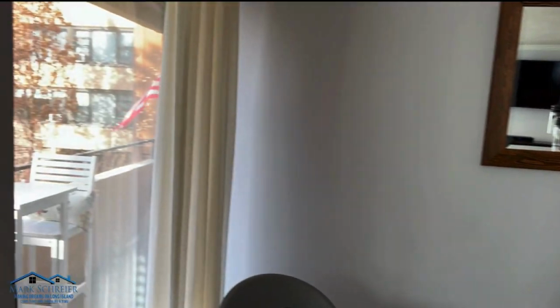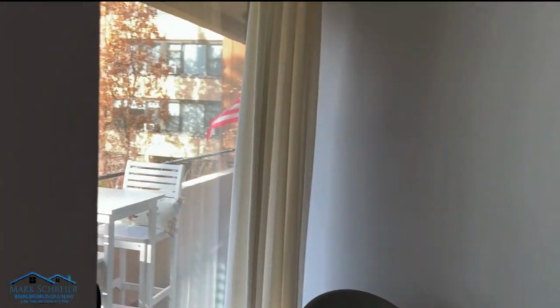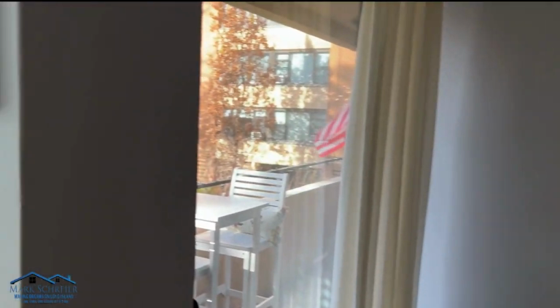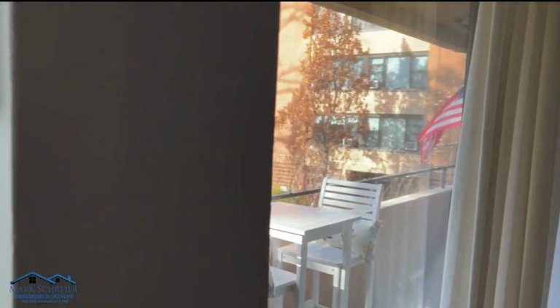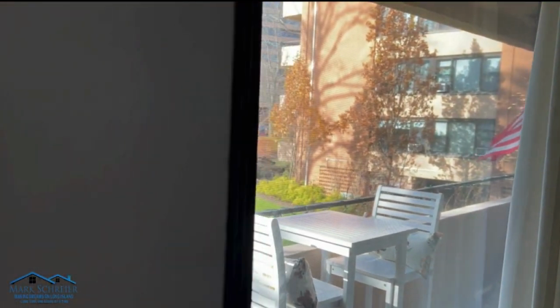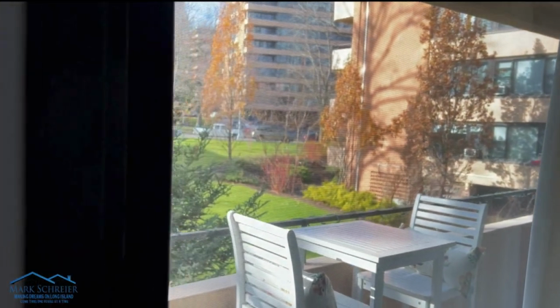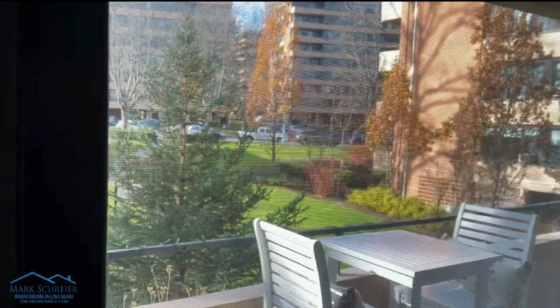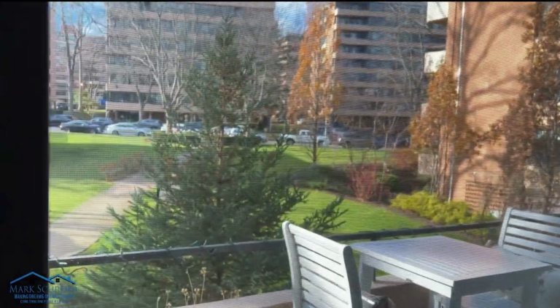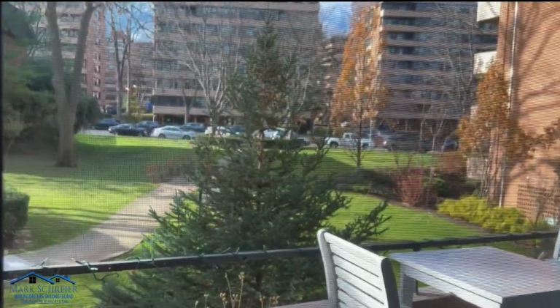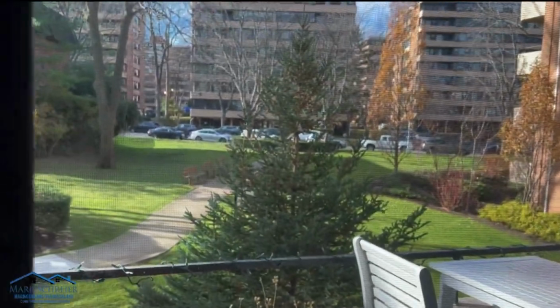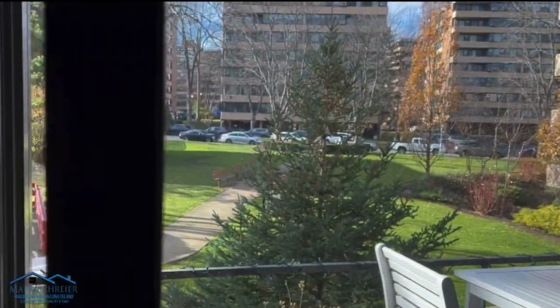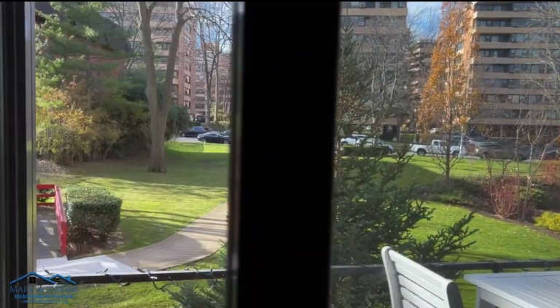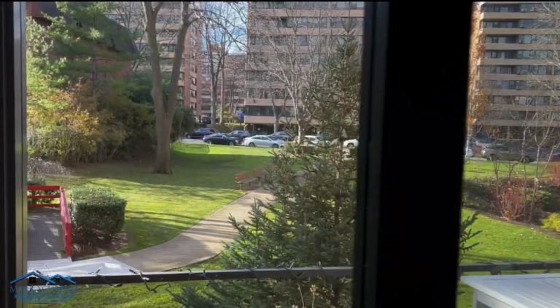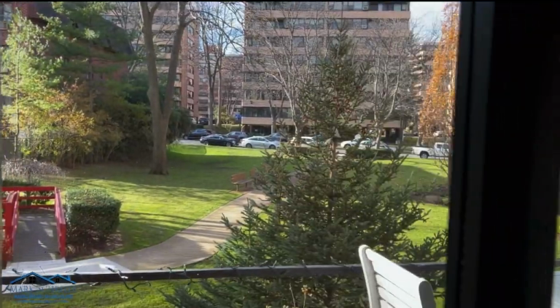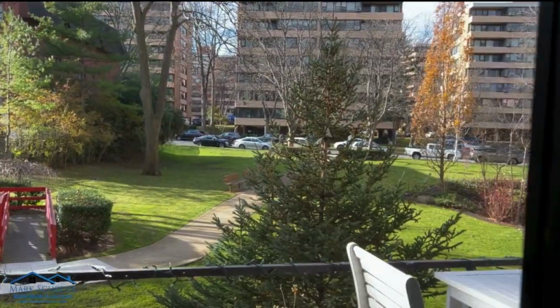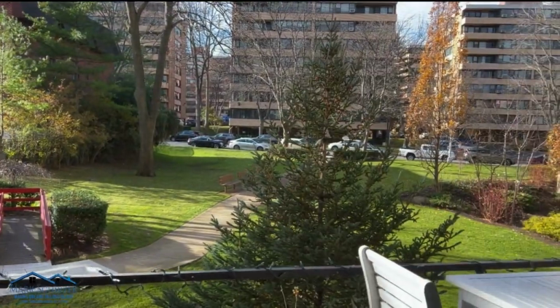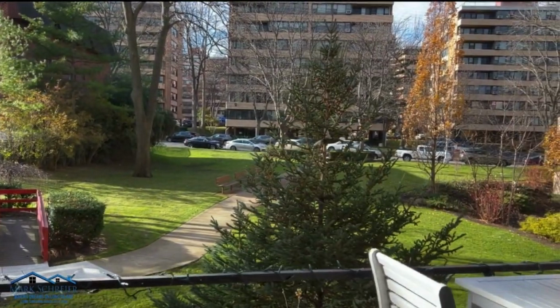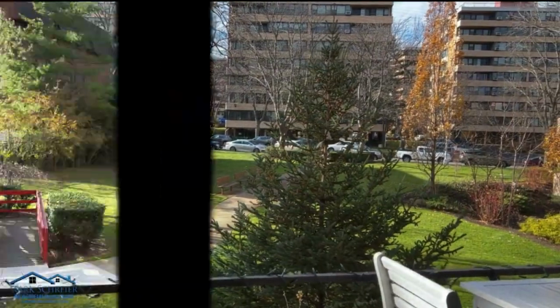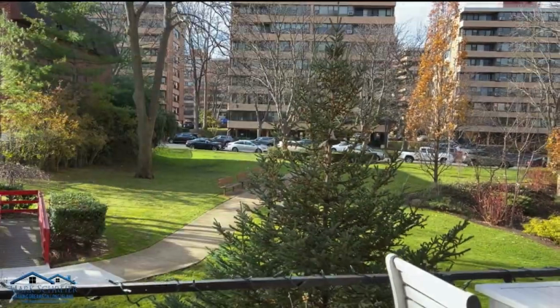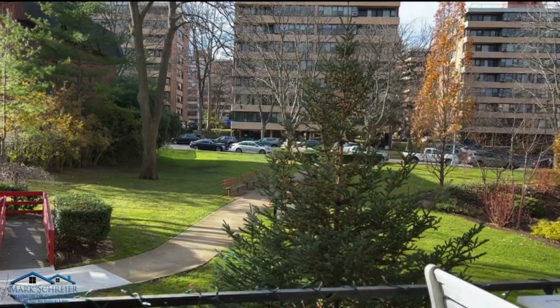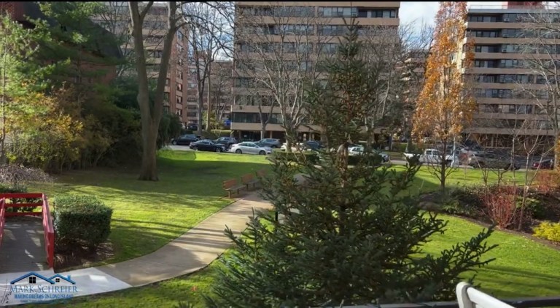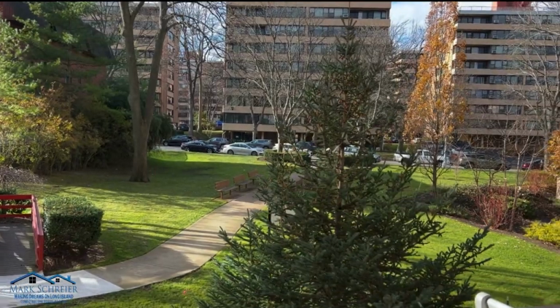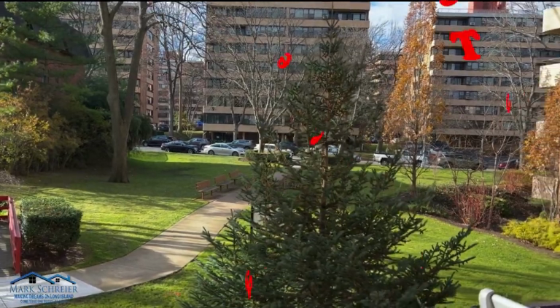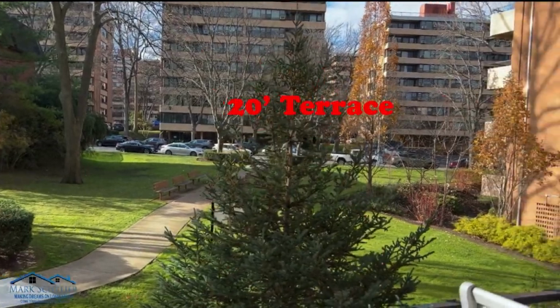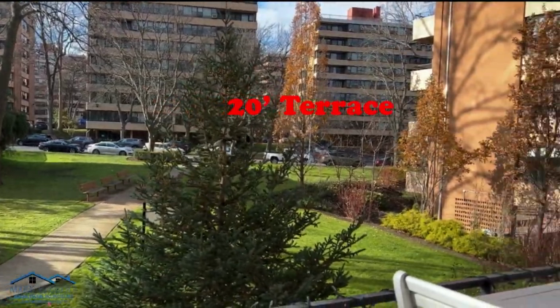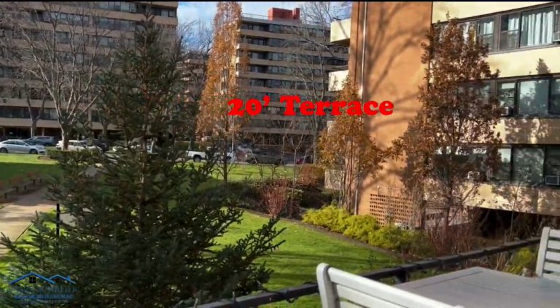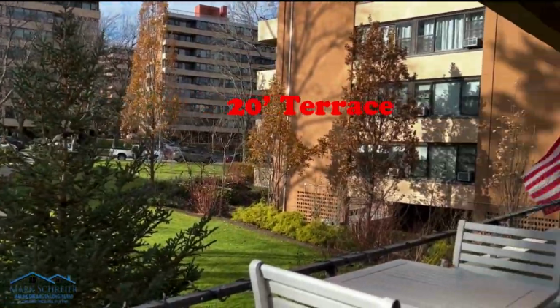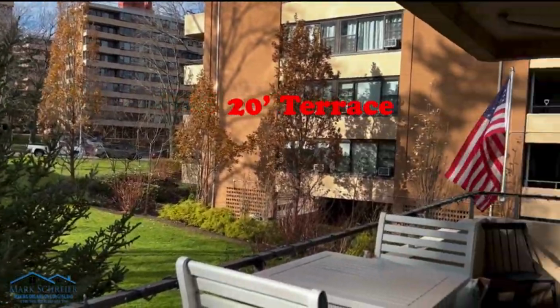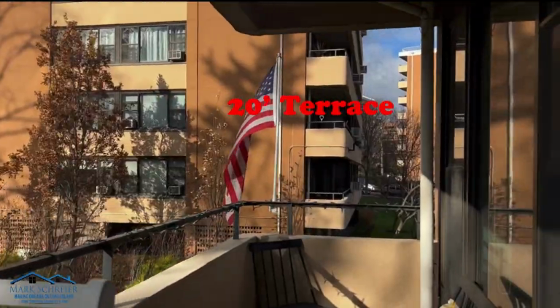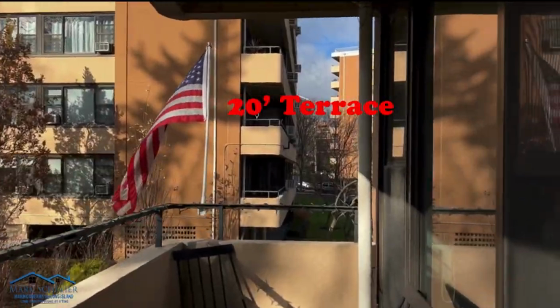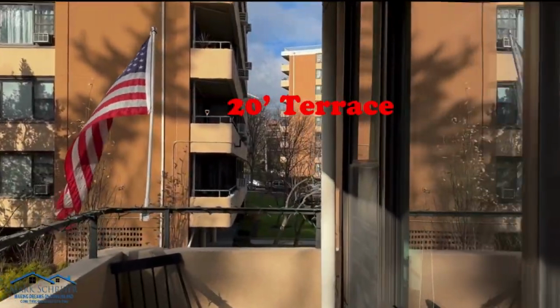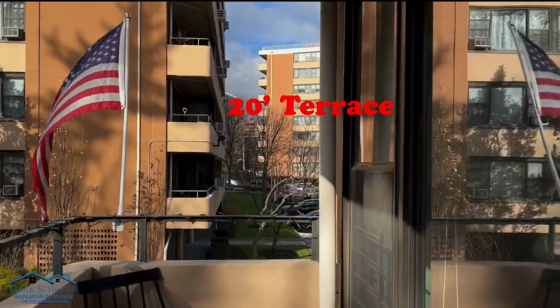As we make our way to the 20-foot terrace — Le Havre is a complex with 28 park-like acres, a state-of-the-art fitness center, two outdoor pools, three tennis courts, and 24/7 private security.